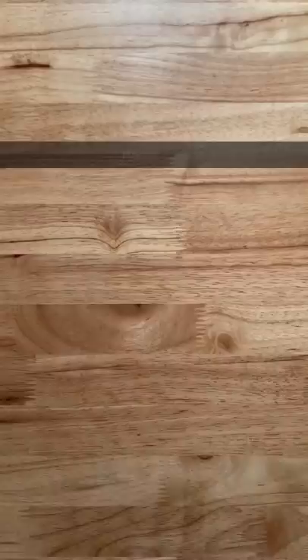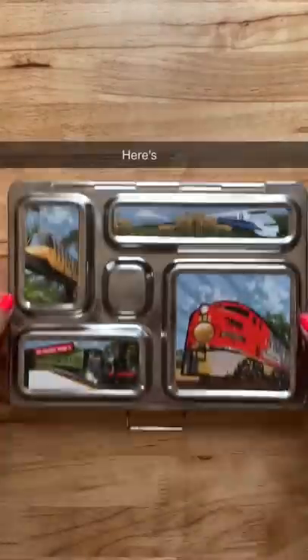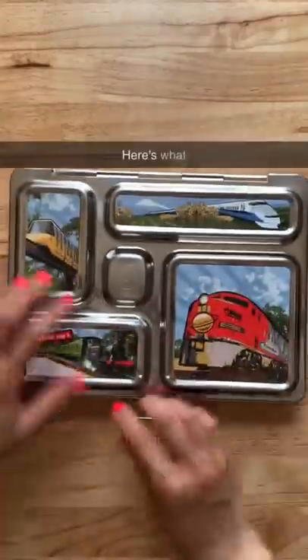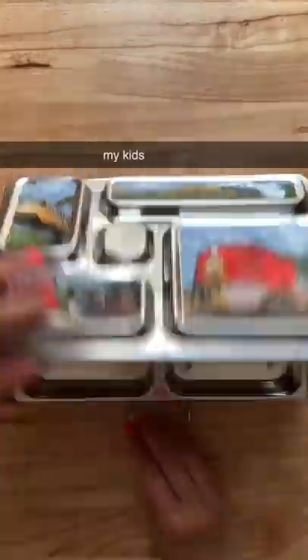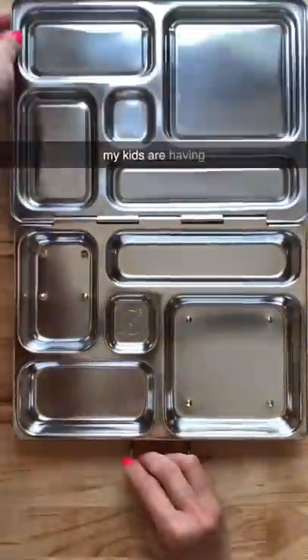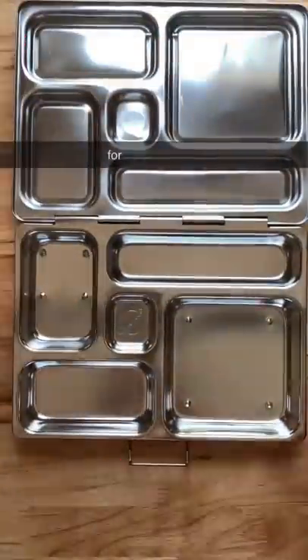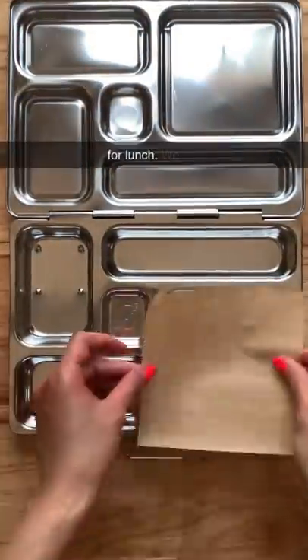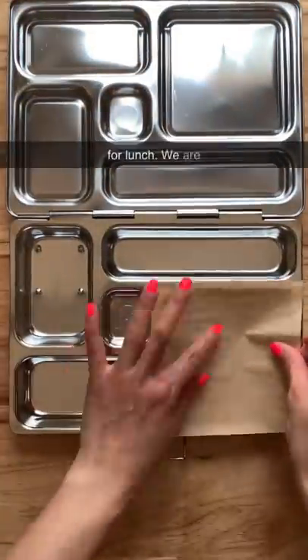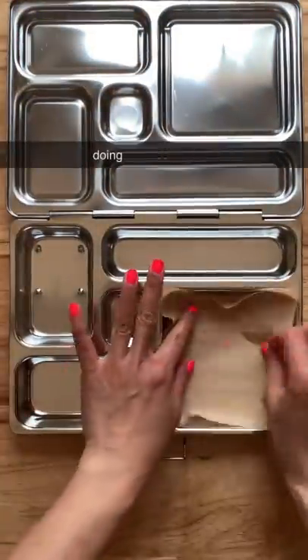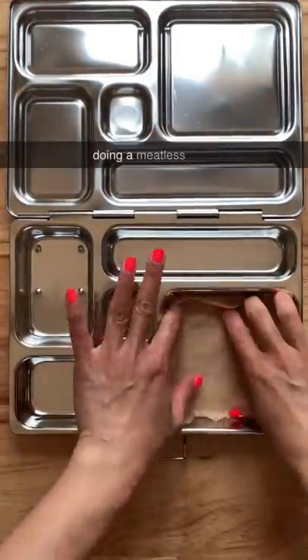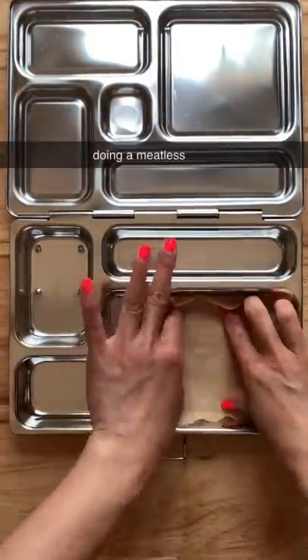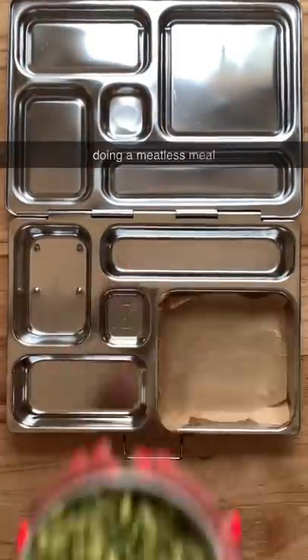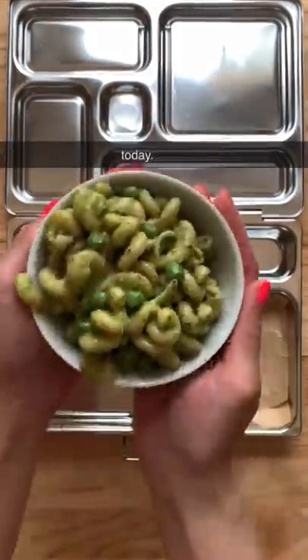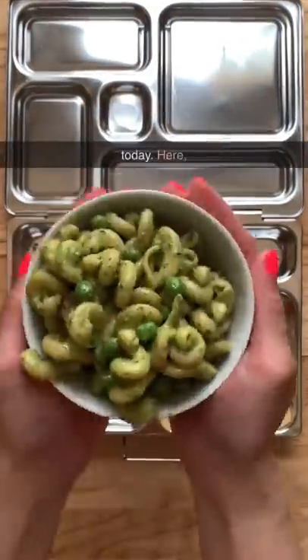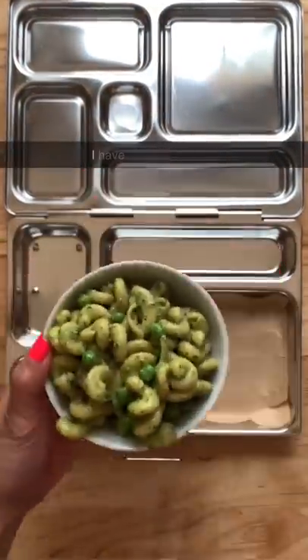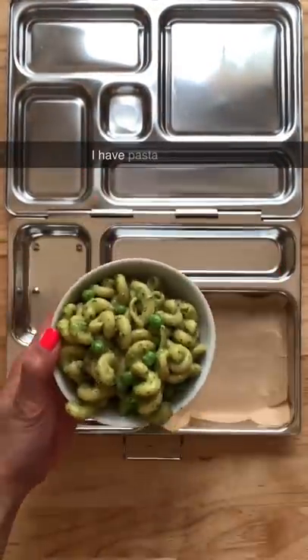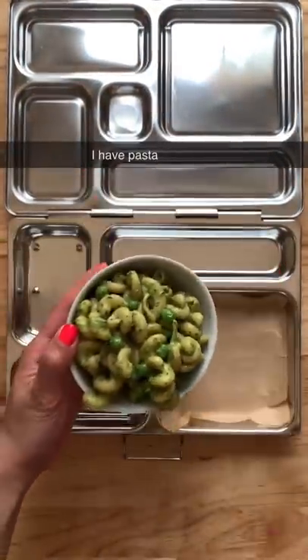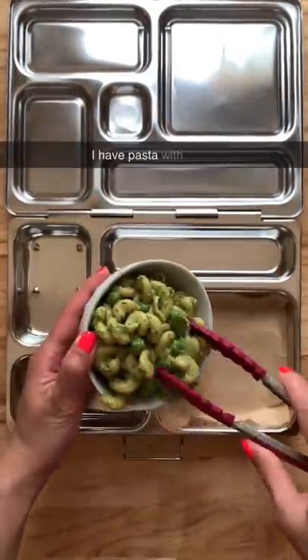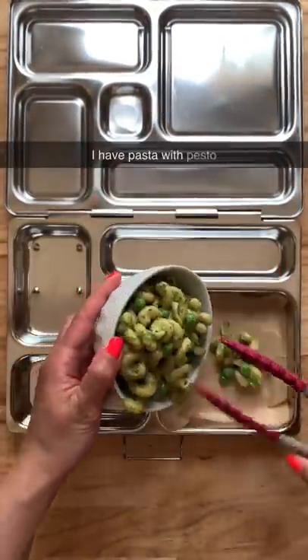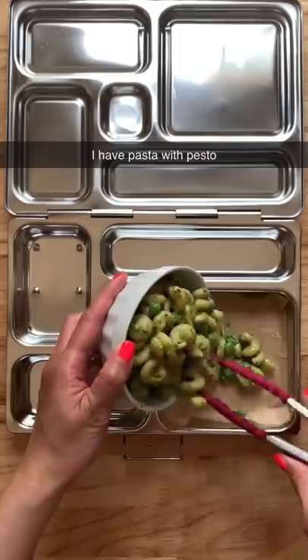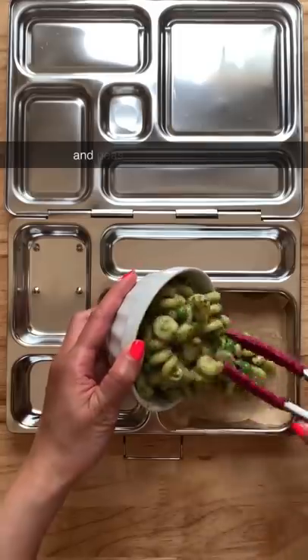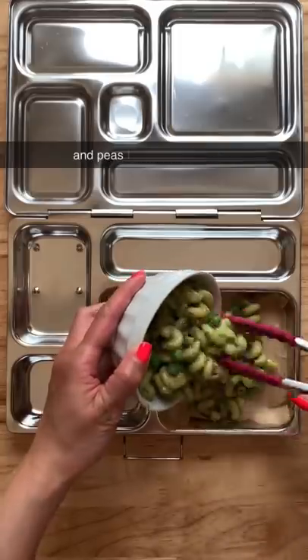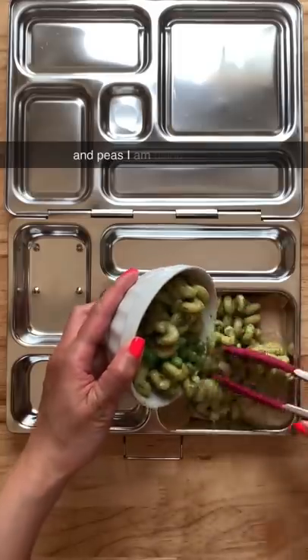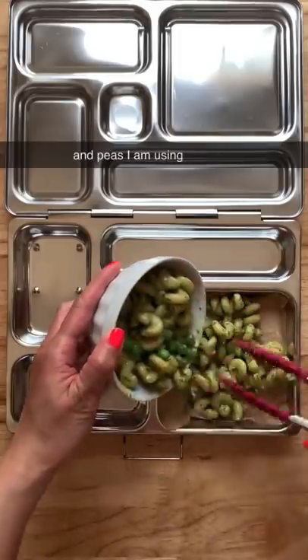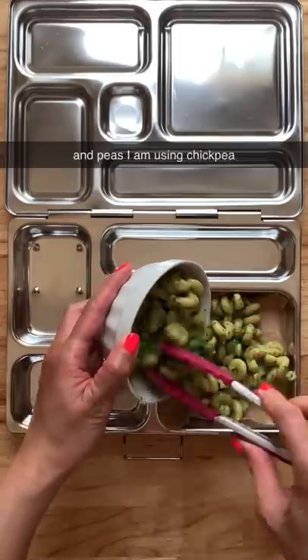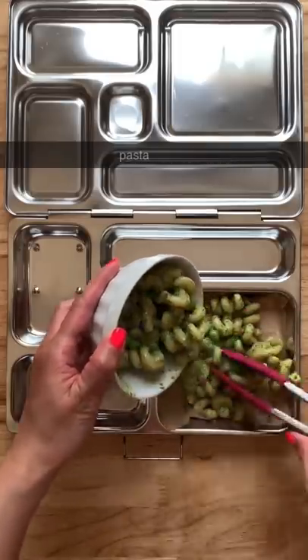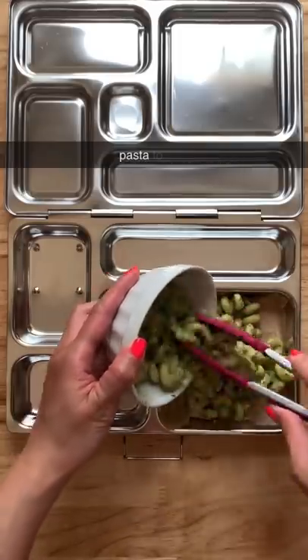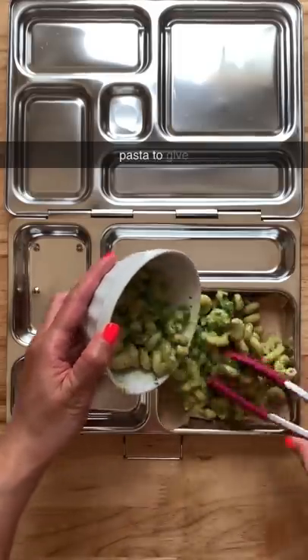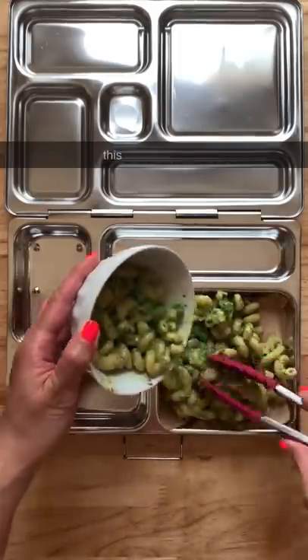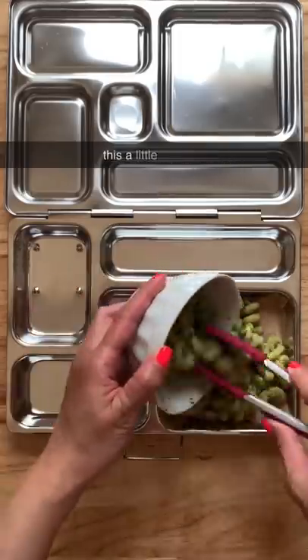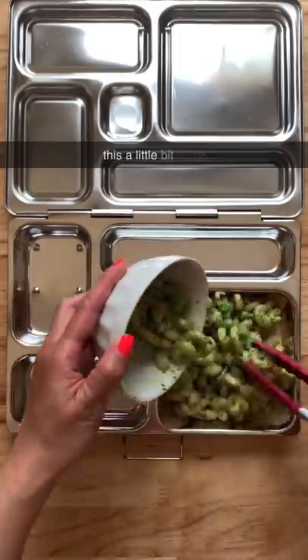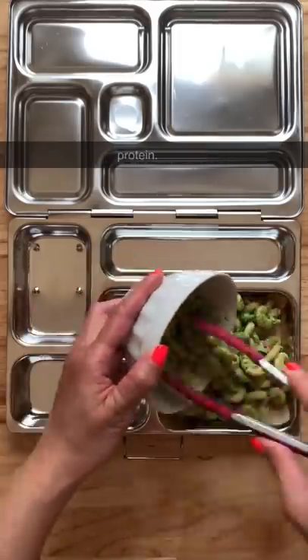Here's what my kids are having for lunch. We are doing a meatless meal today. Here I have pasta with pesto and peas. I am using chickpea pasta to give this a little bit more protein.